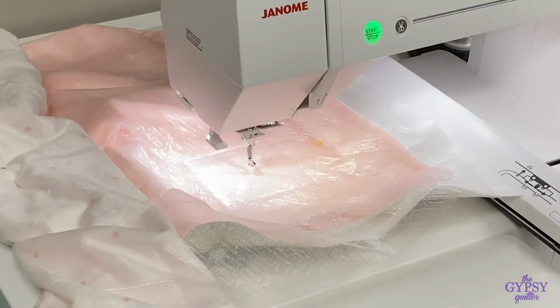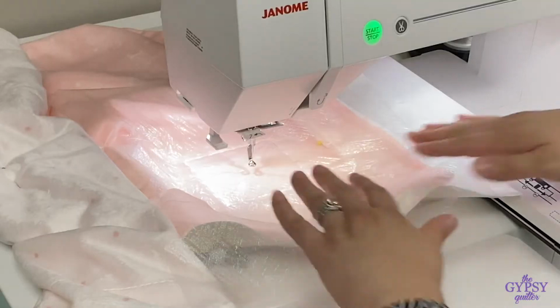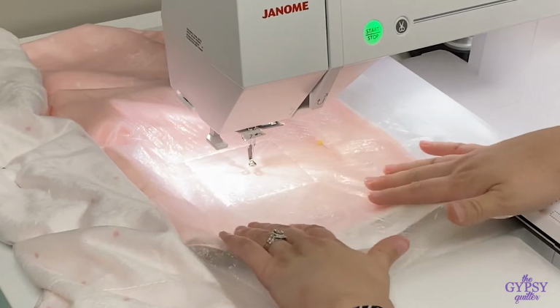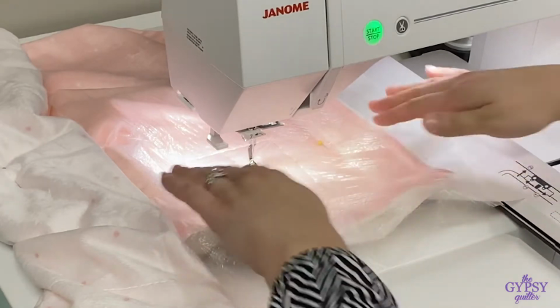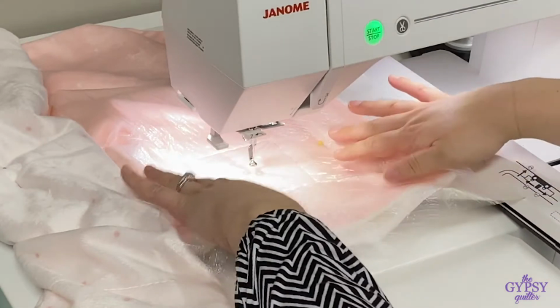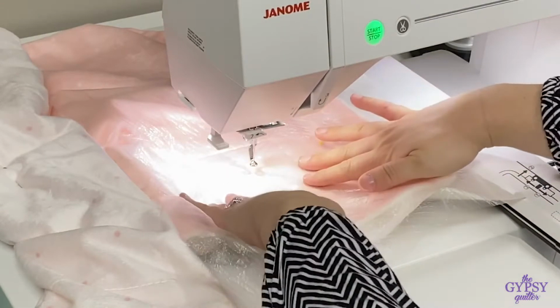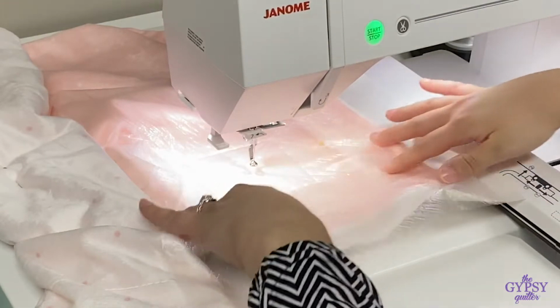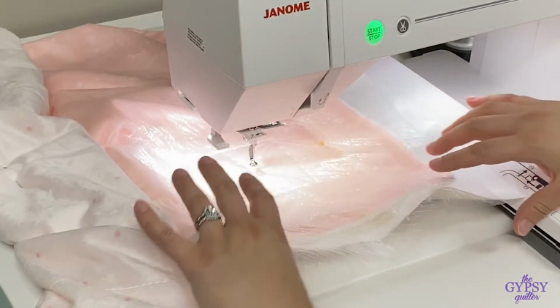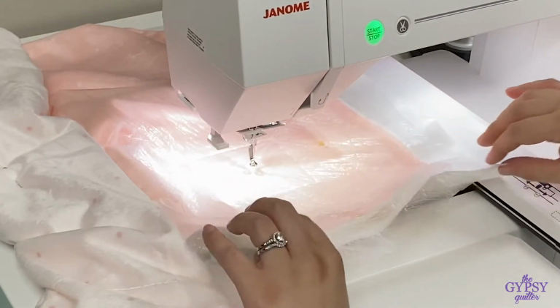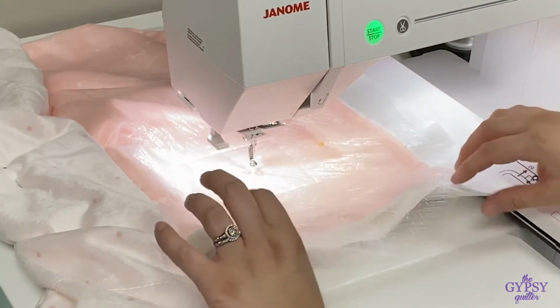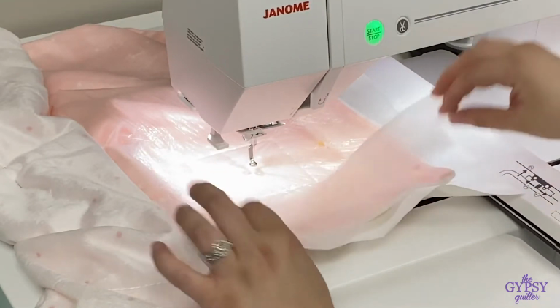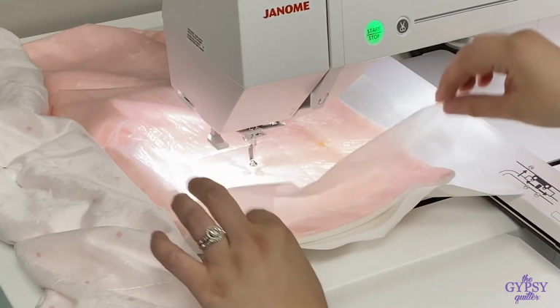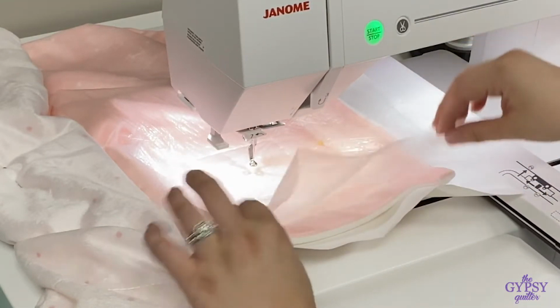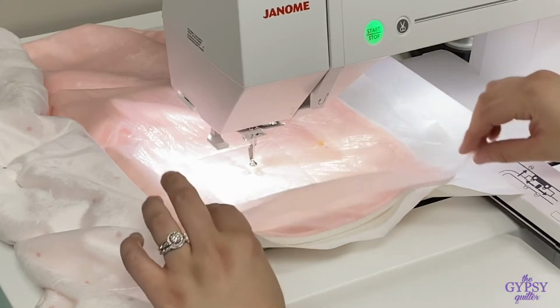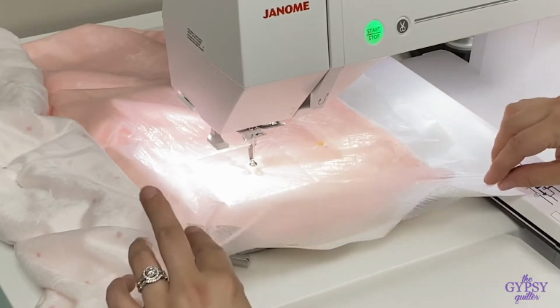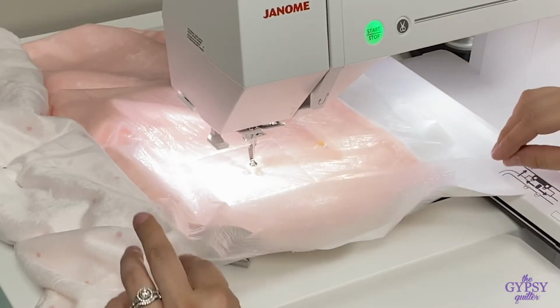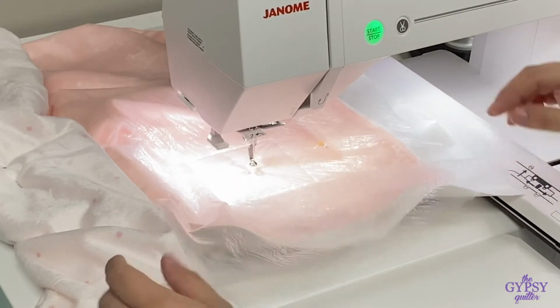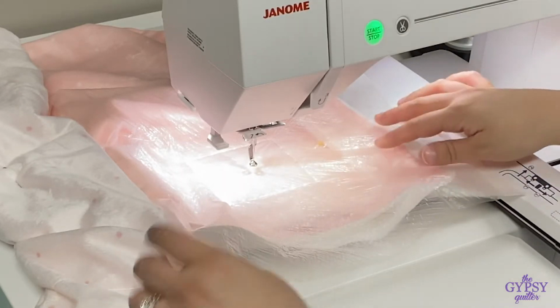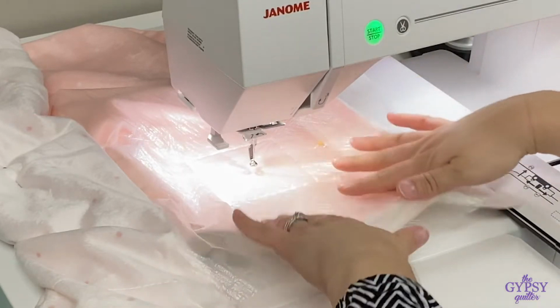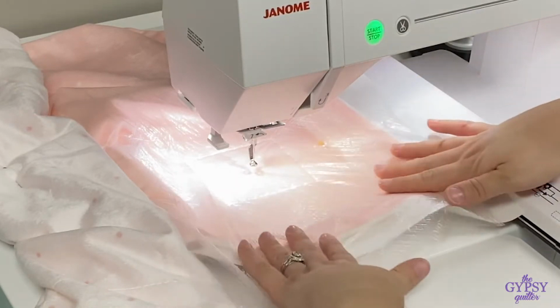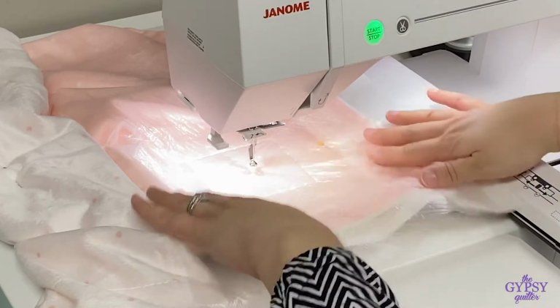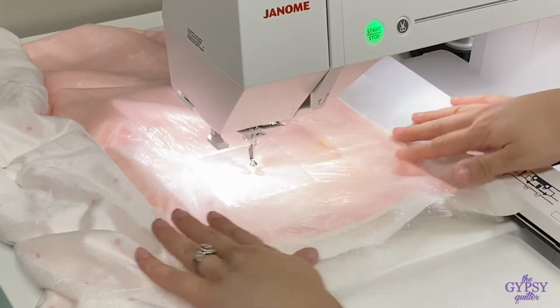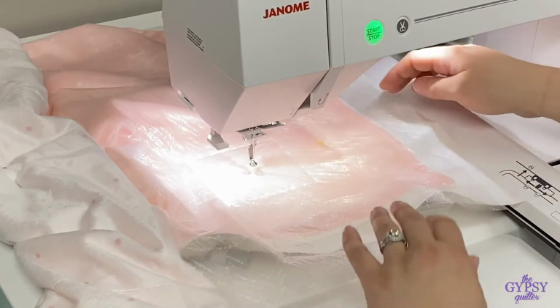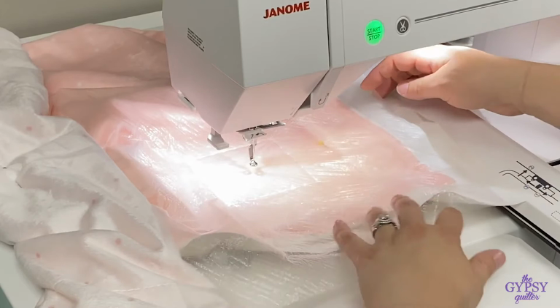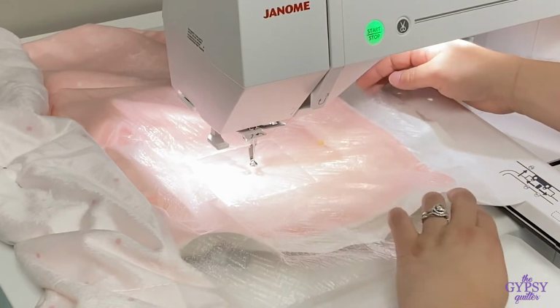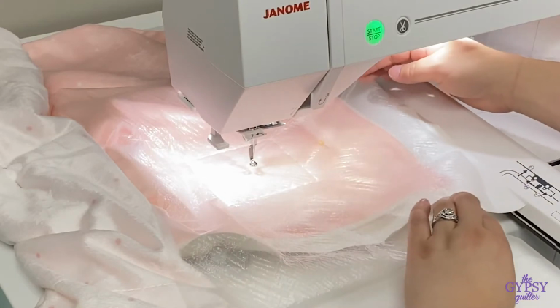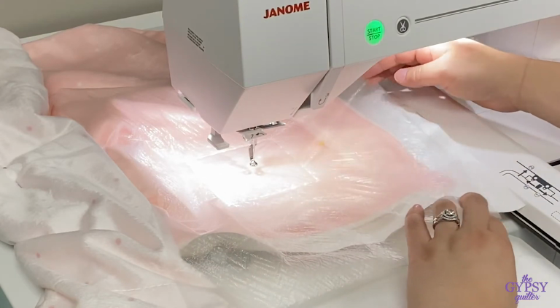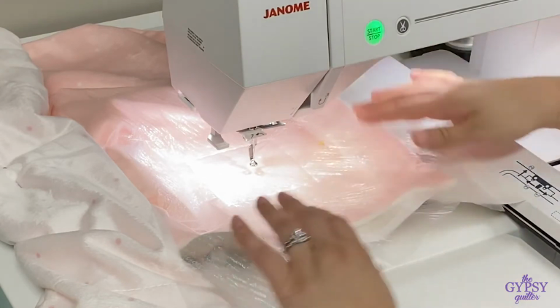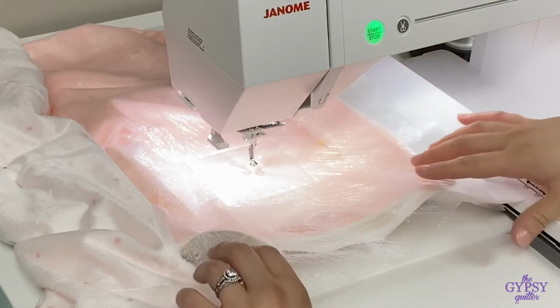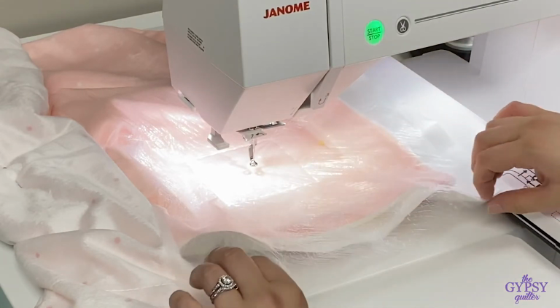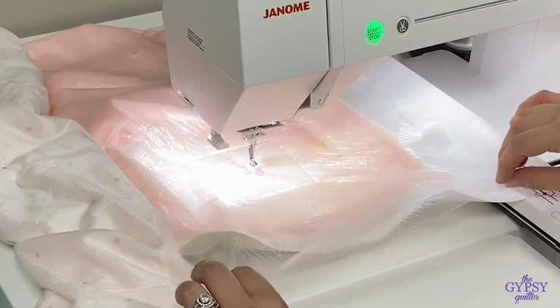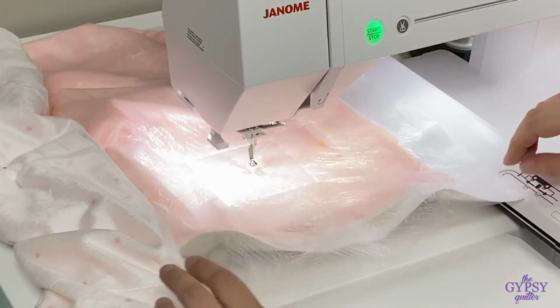Now we have our project hooped and auto-basted. You'll see that there's this thin material on top — you might ask yourself, what is that? Well, I'll tell you.